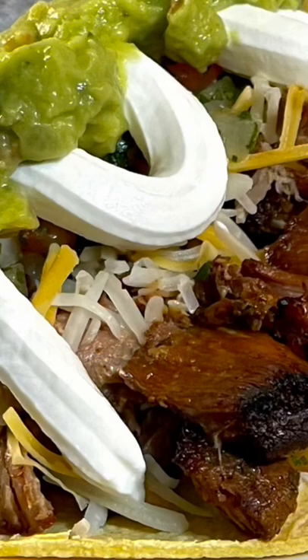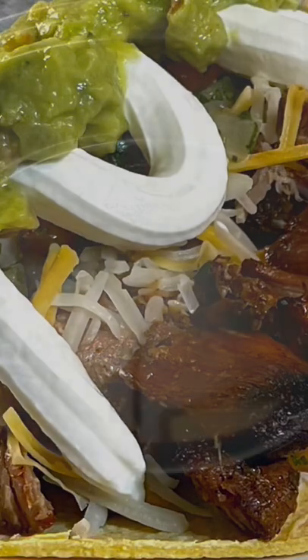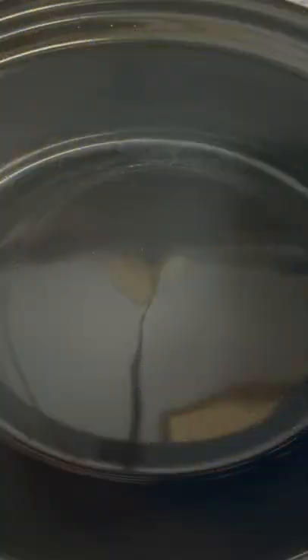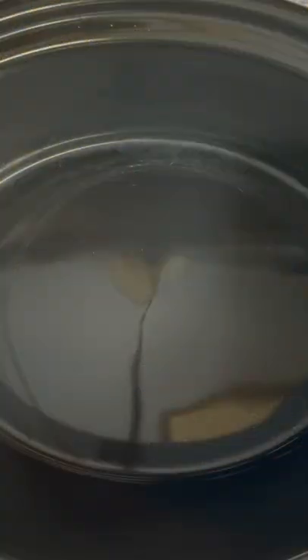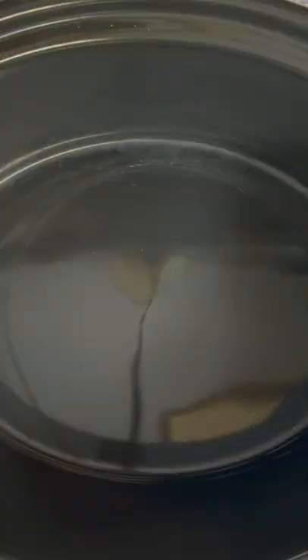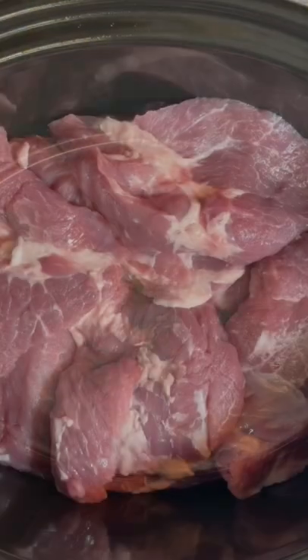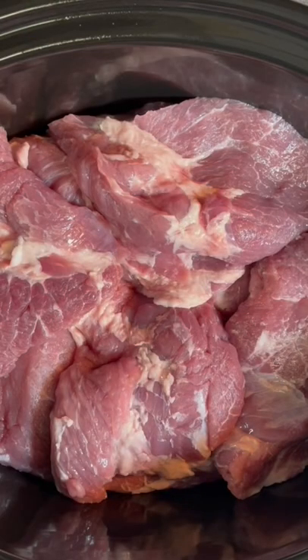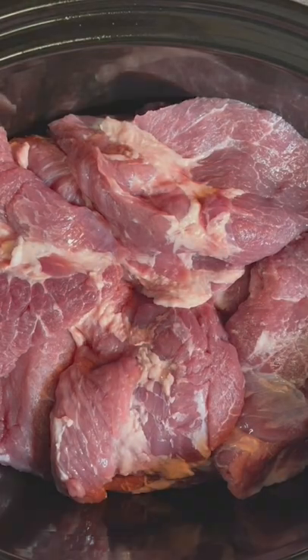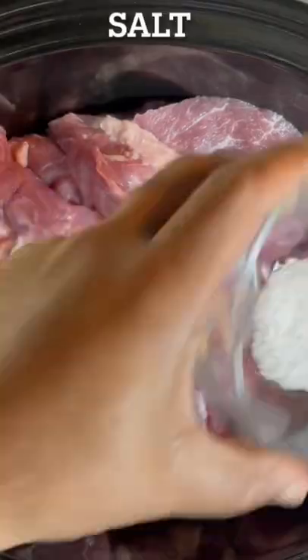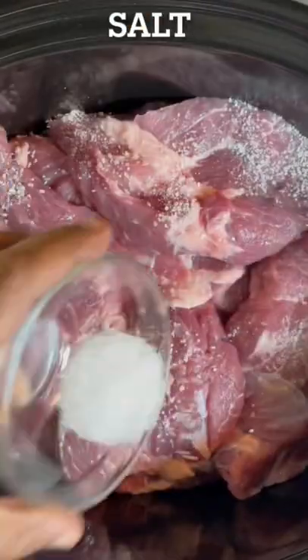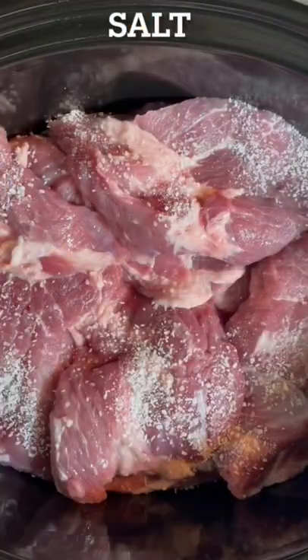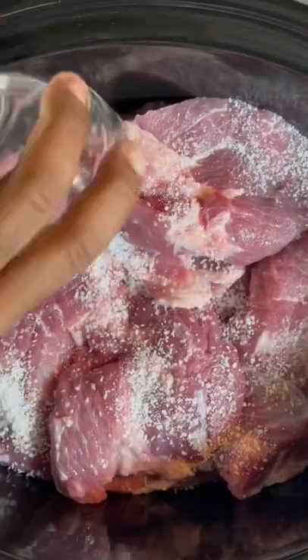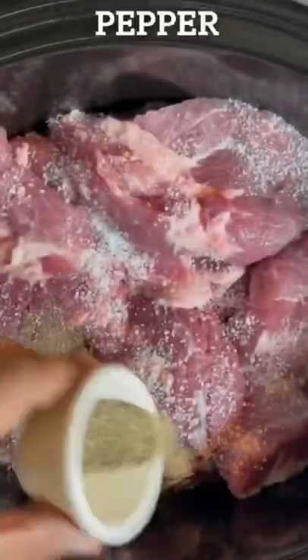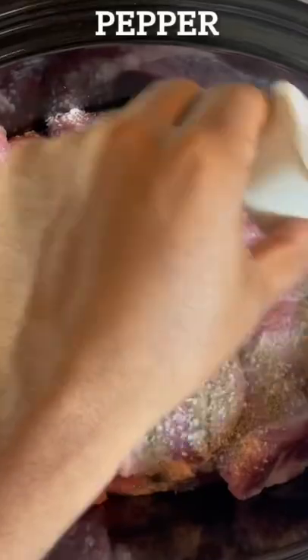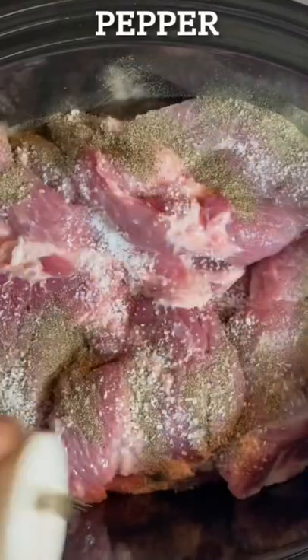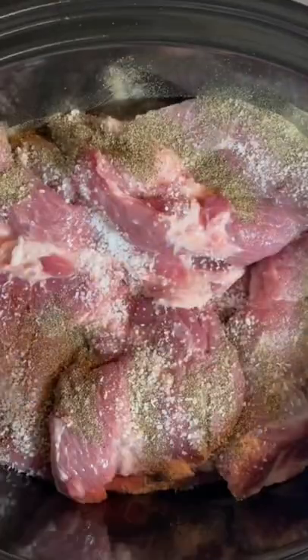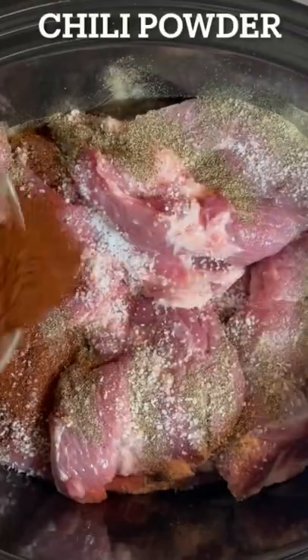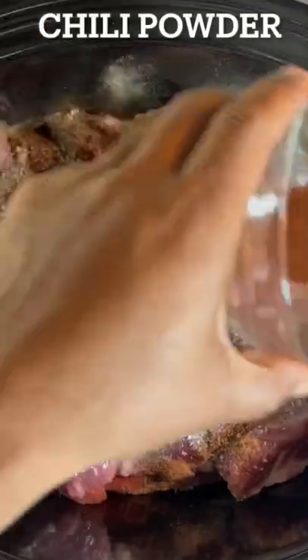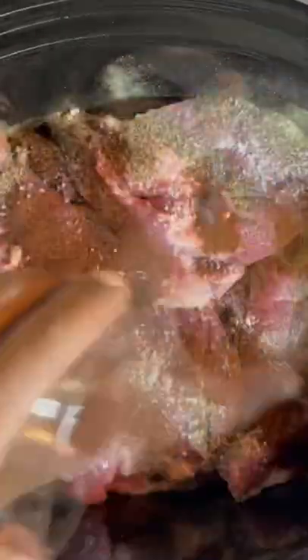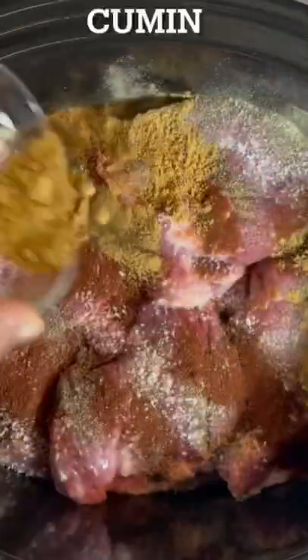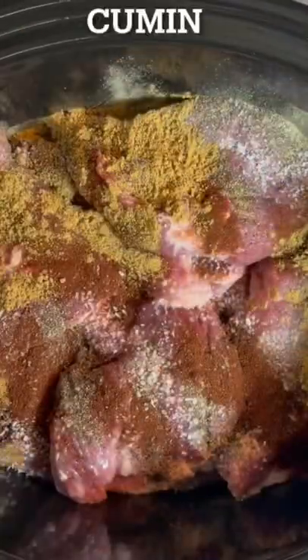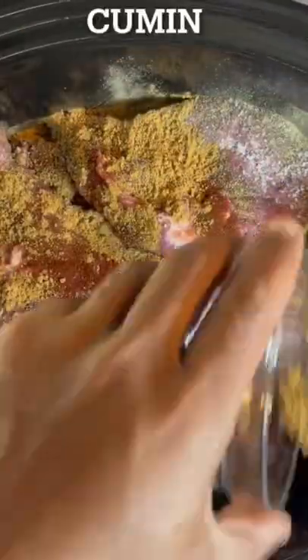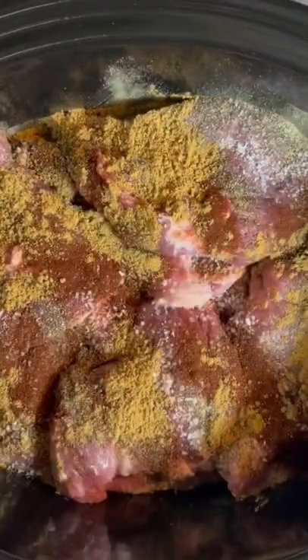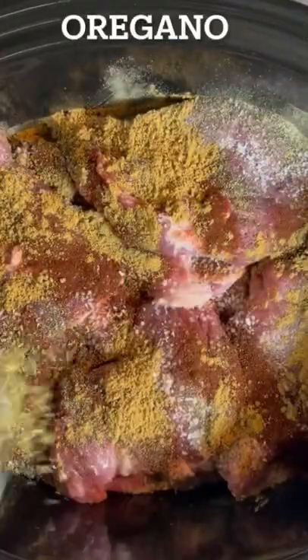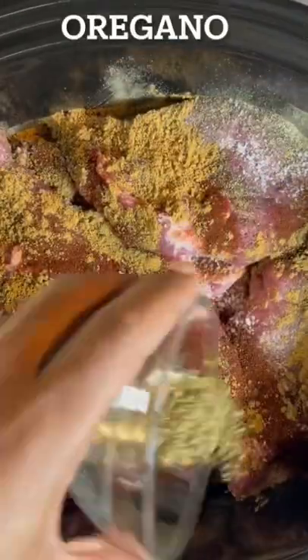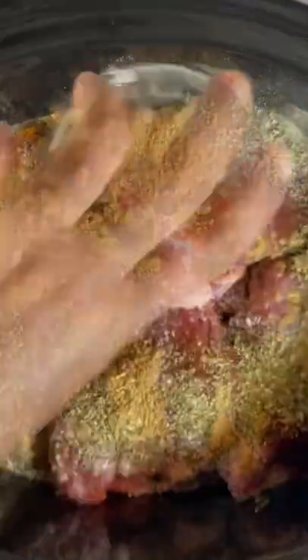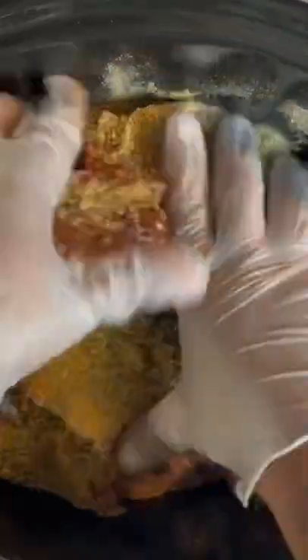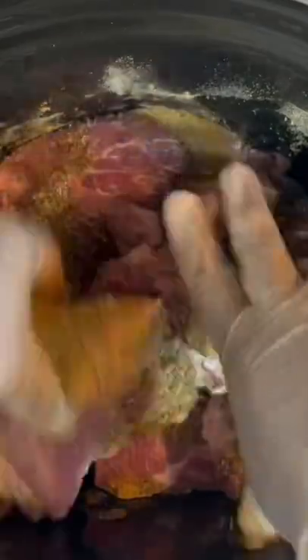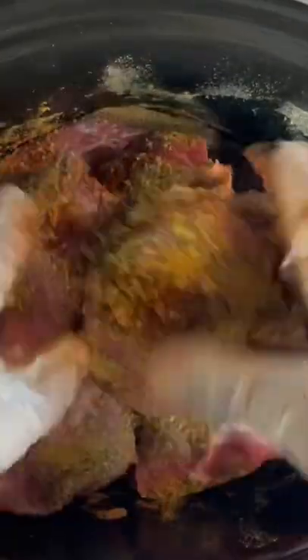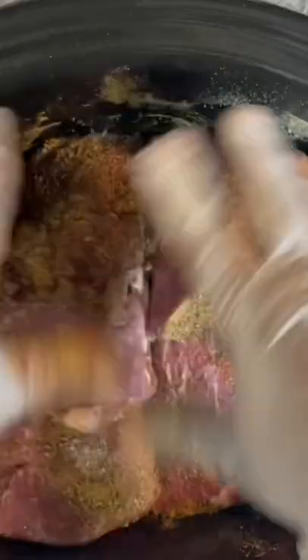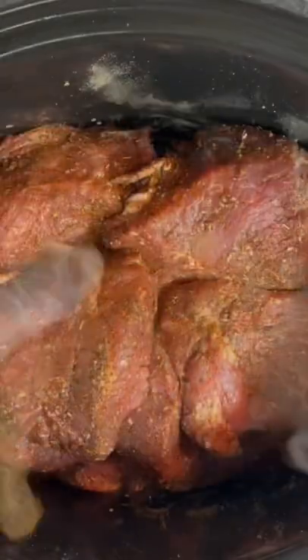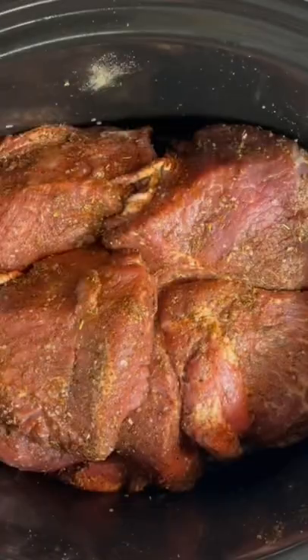Go ahead and add right into that crockpot the carnitas meat or pork shoulder. We're gonna season it up with some salt, pepper, chili powder, cumin, and oregano. Go ahead and give it a good mix until evenly combined.